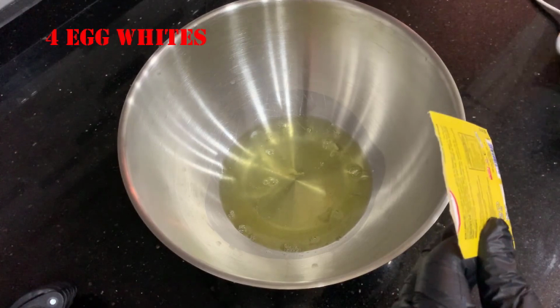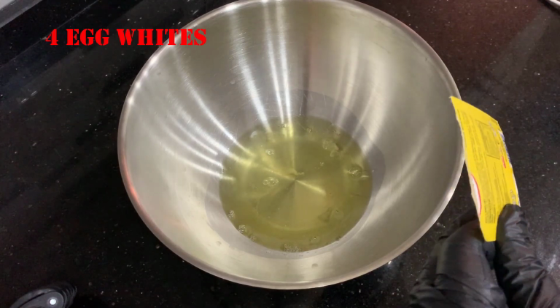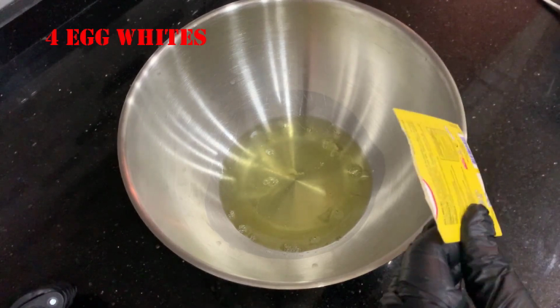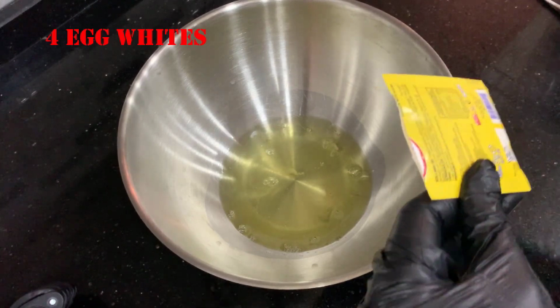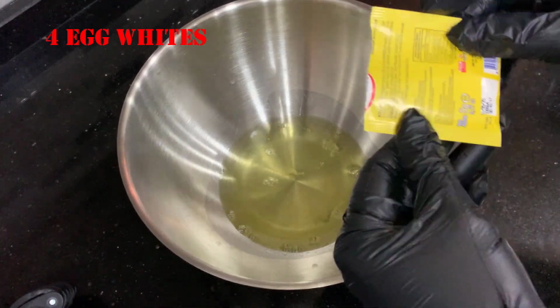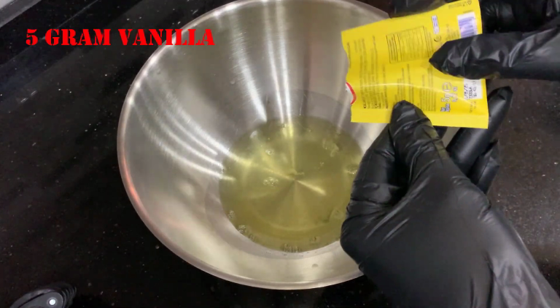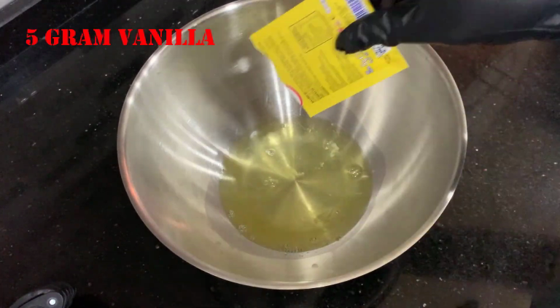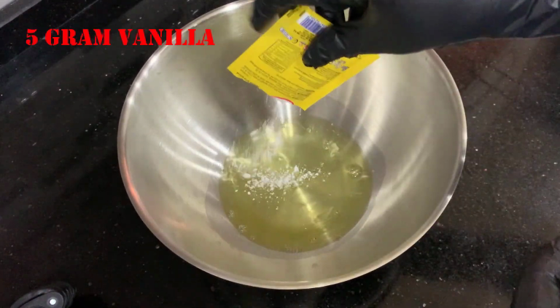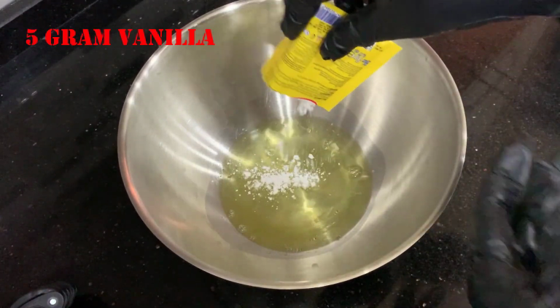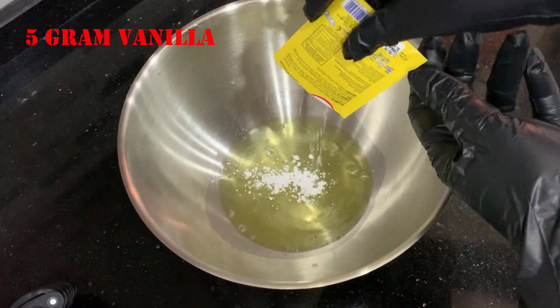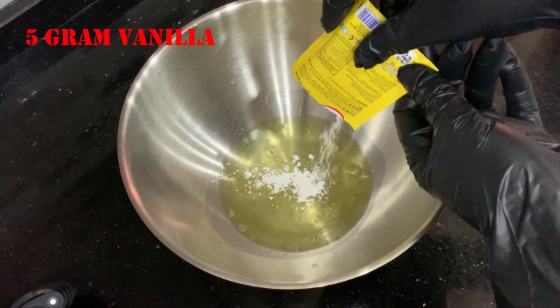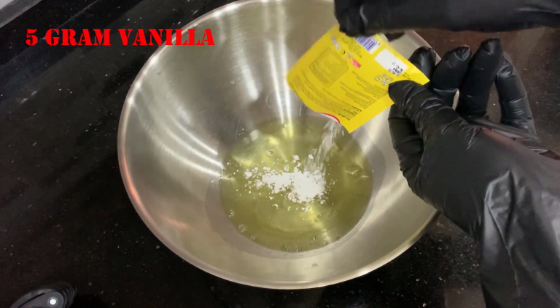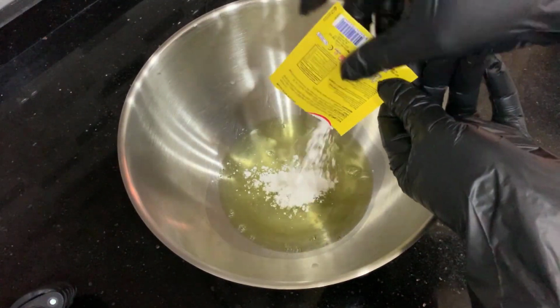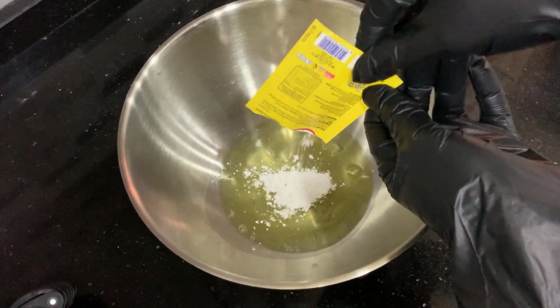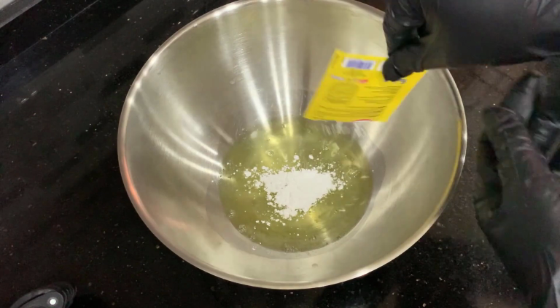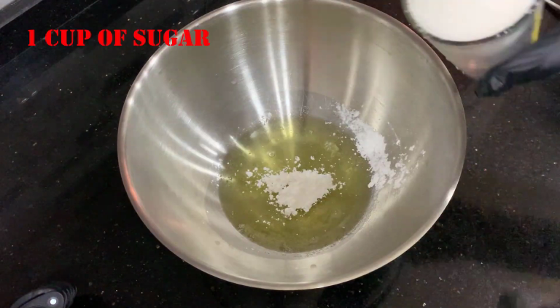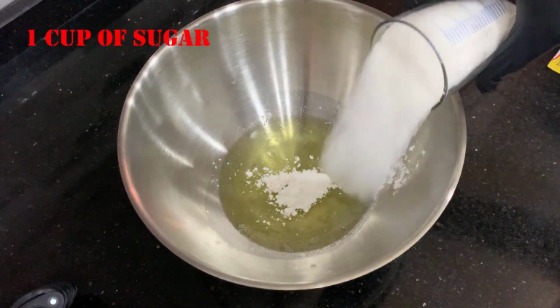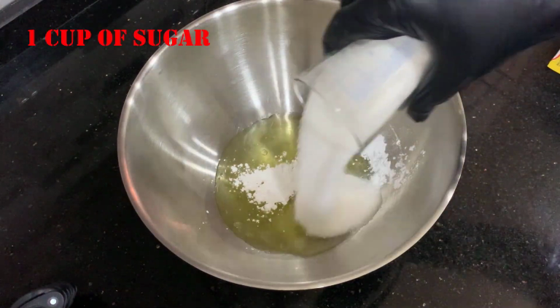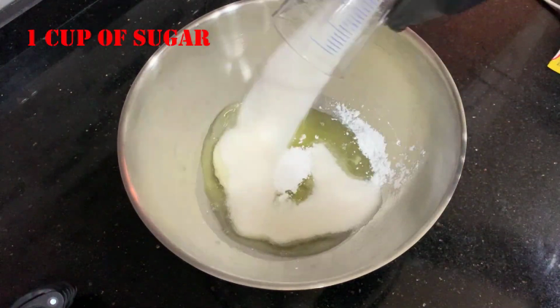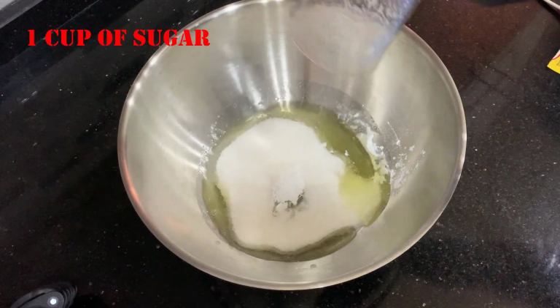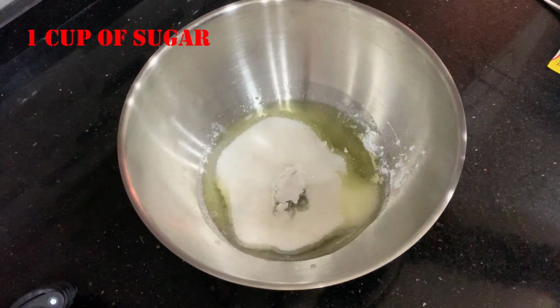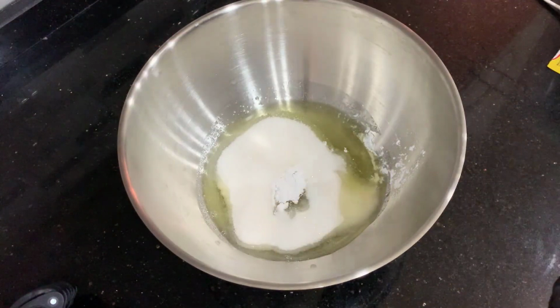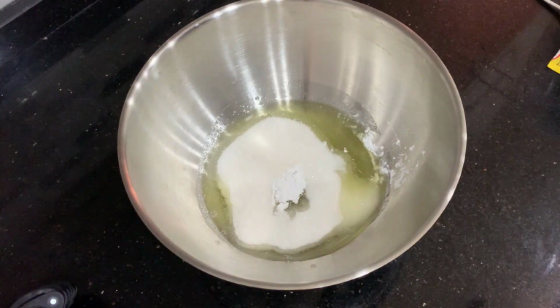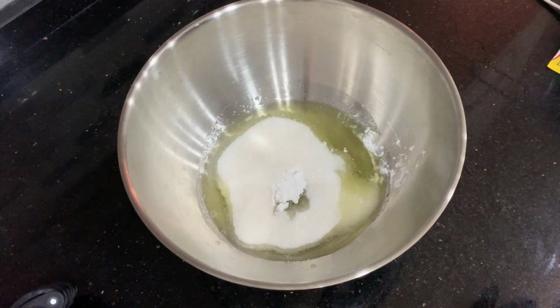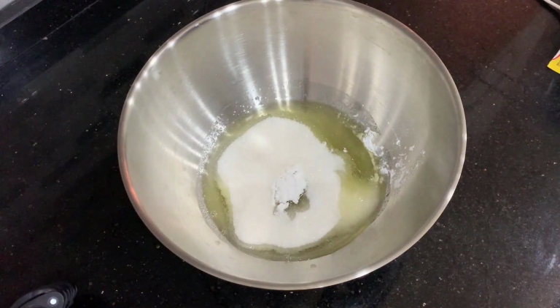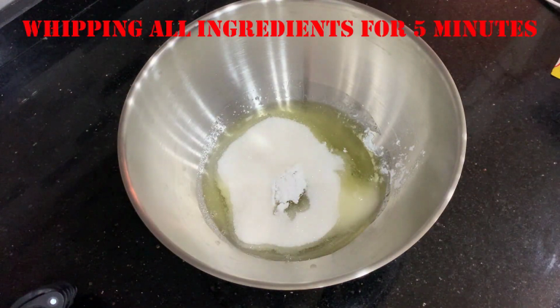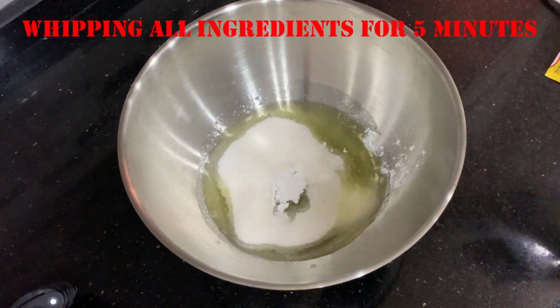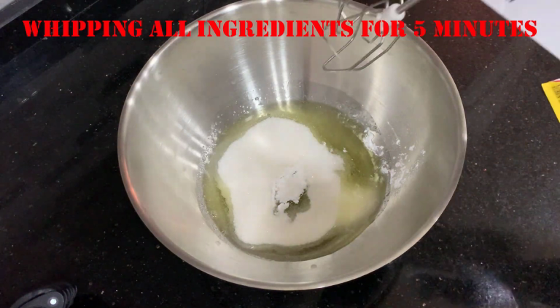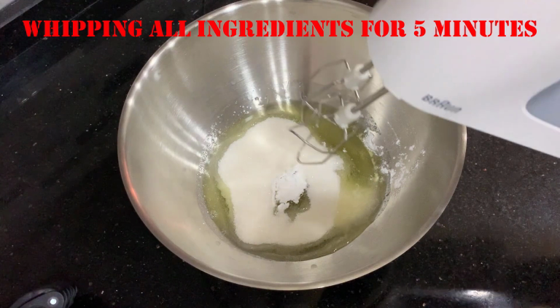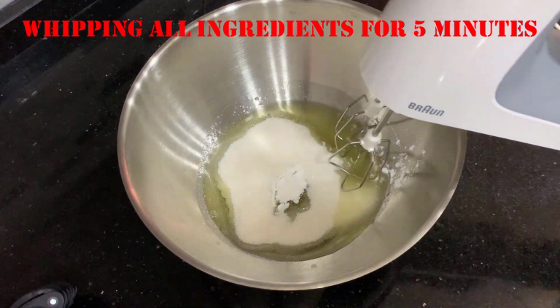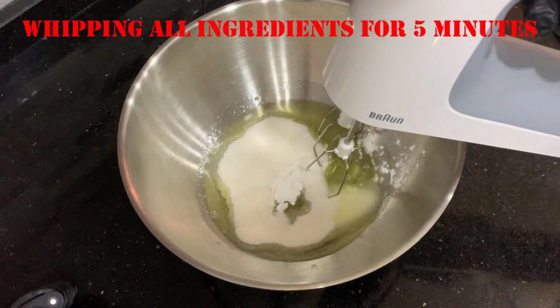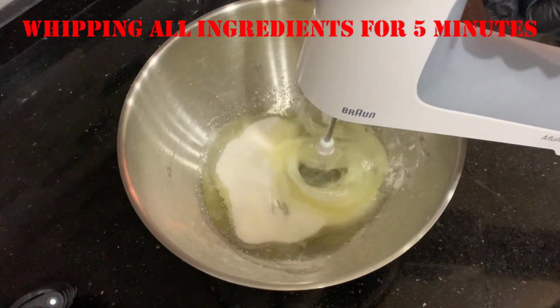4 egg whites, 5 grams vanilla, 1 cup of sugar. Whip all ingredients for 5 minutes.